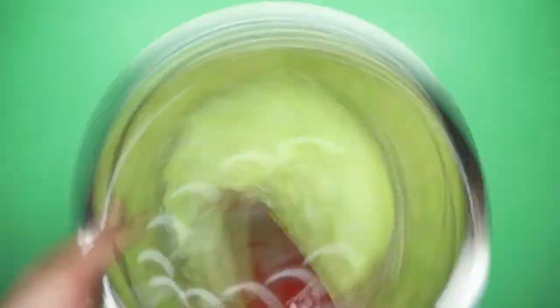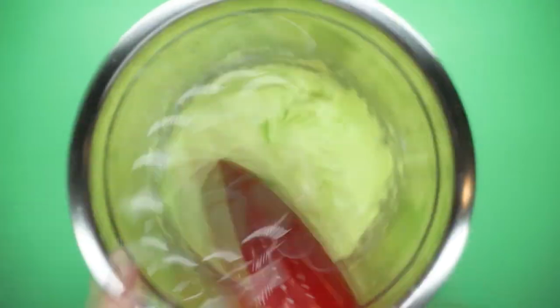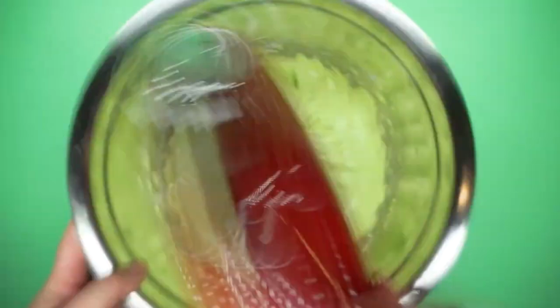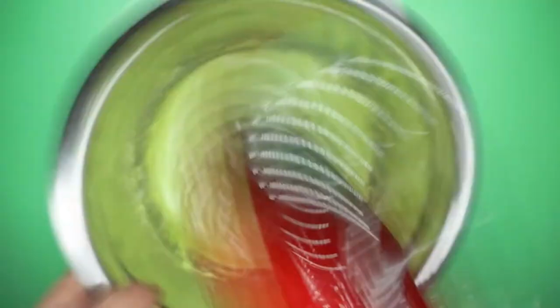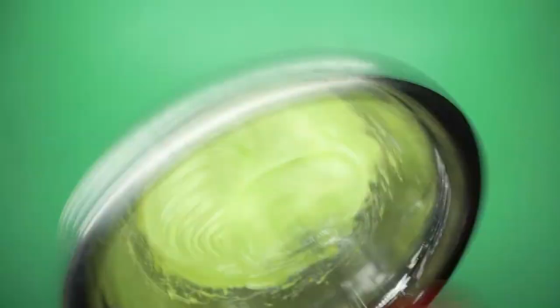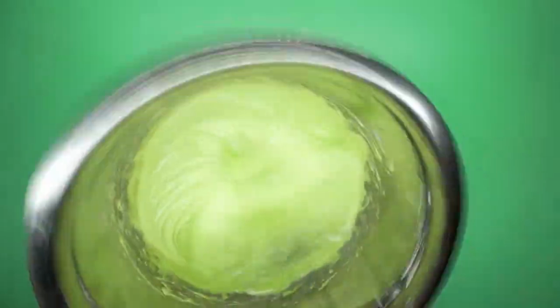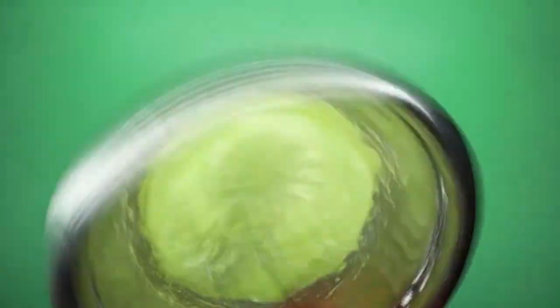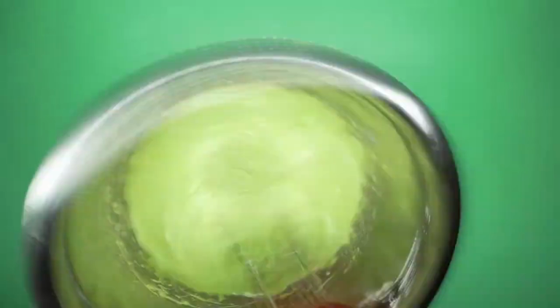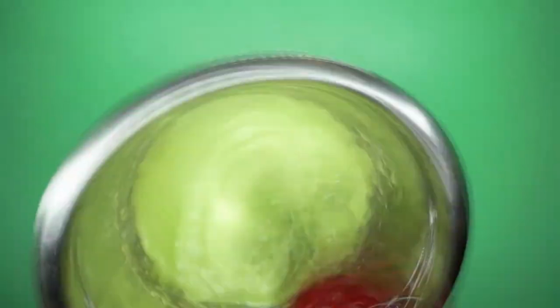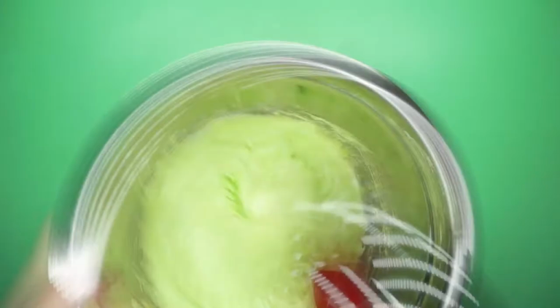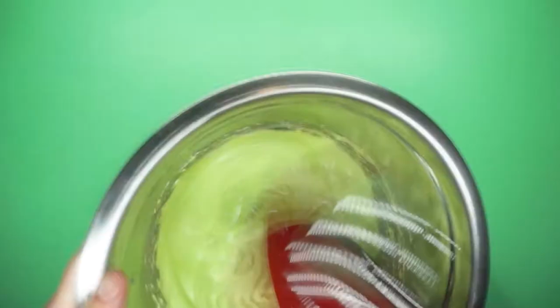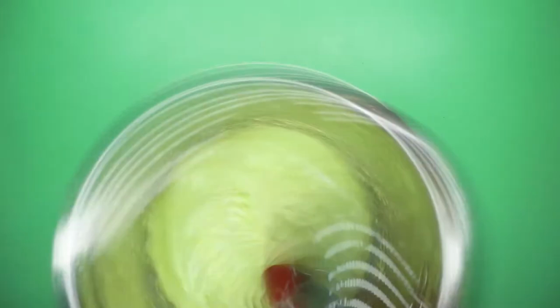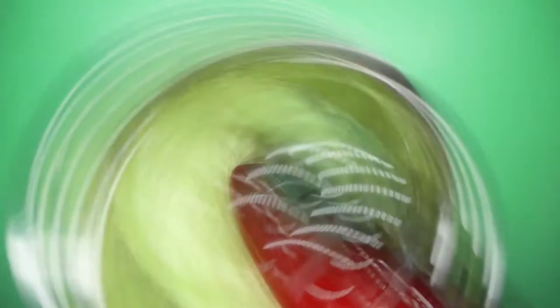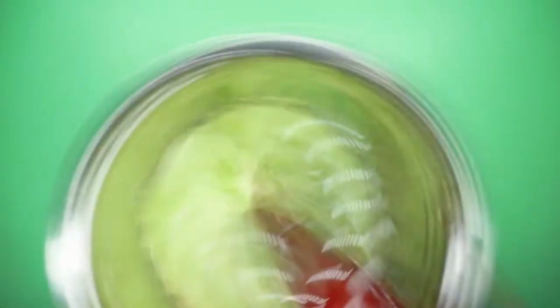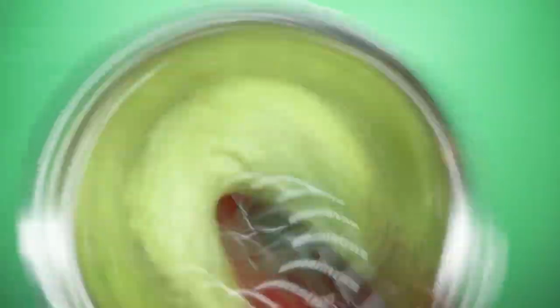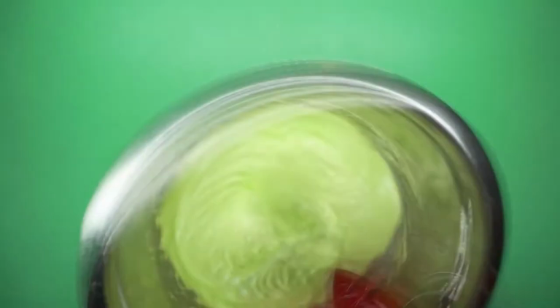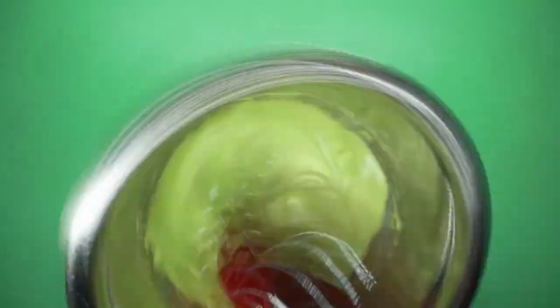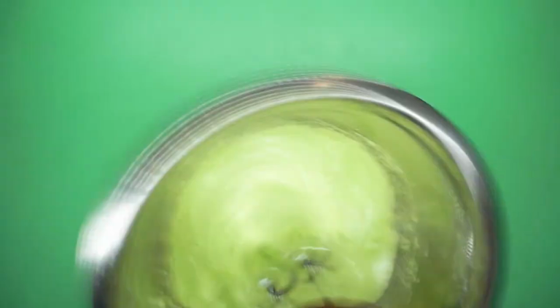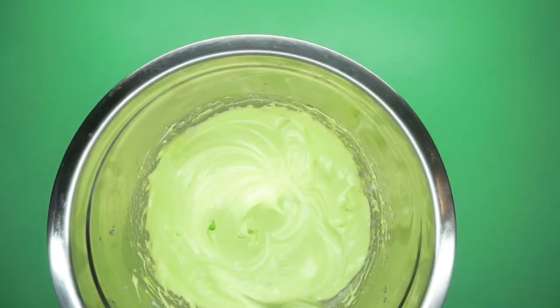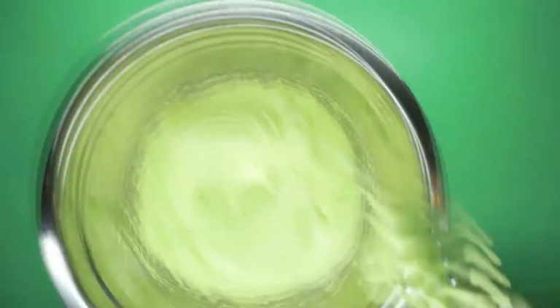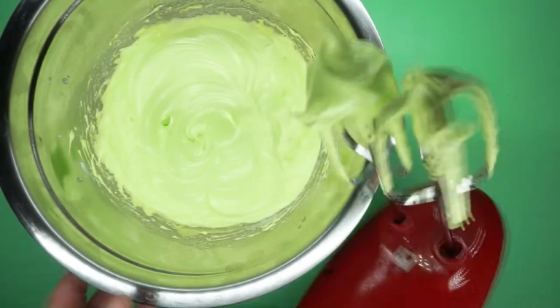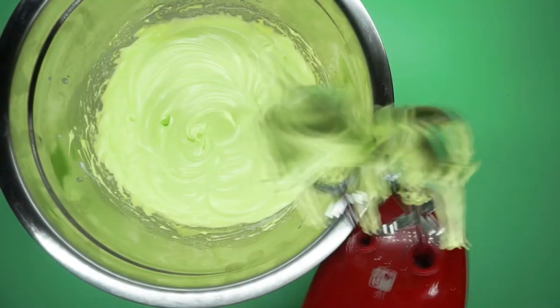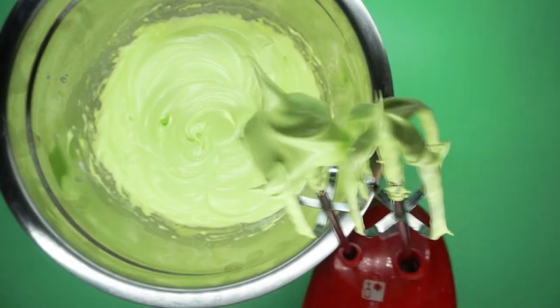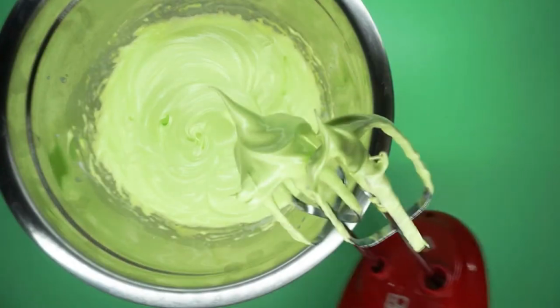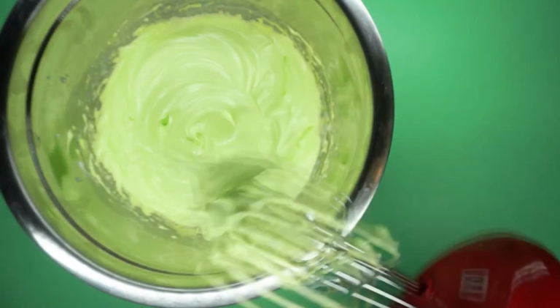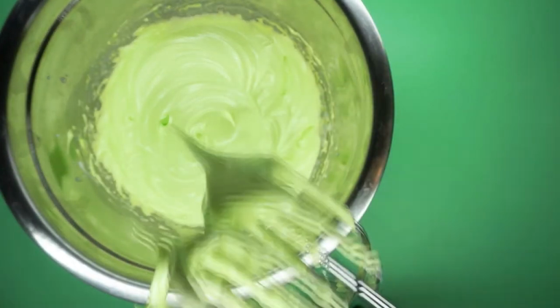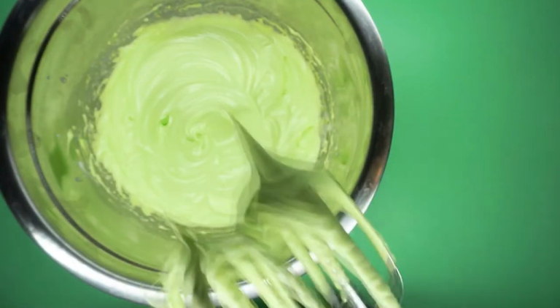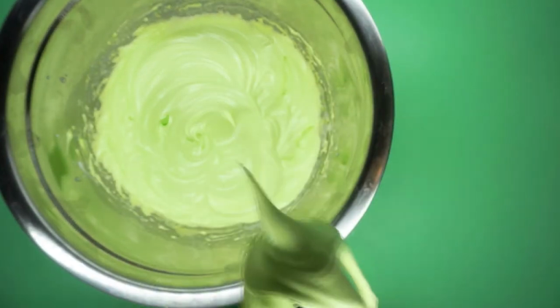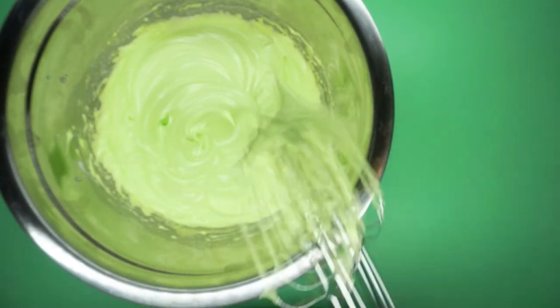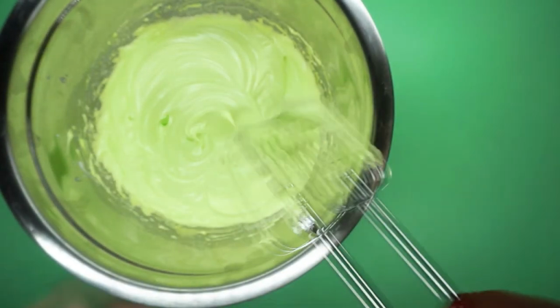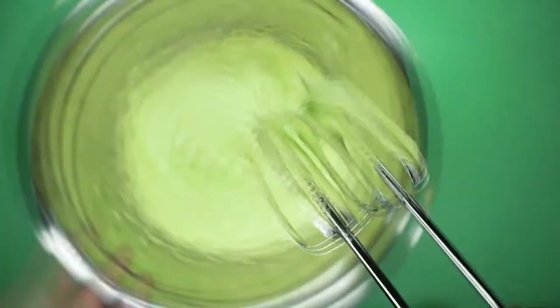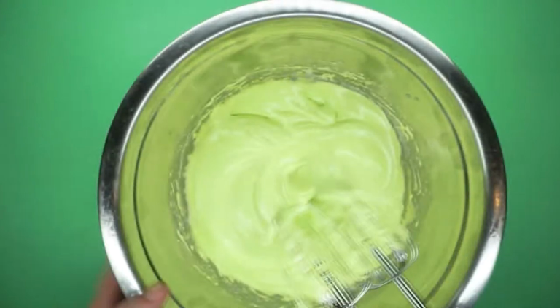Then just keep whipping until you have stiff glossy peaks. When you lift the beater out of the bowl, the peak should stand completely straight up - no little curl over.